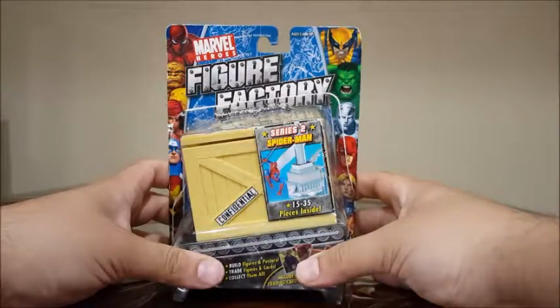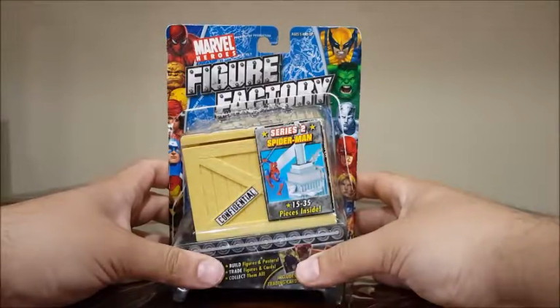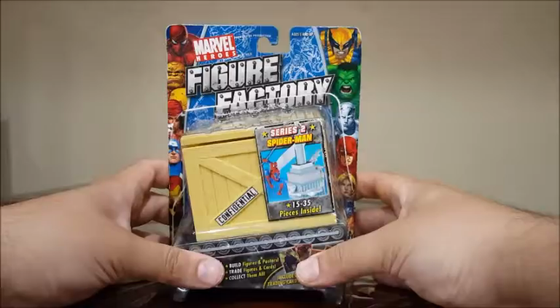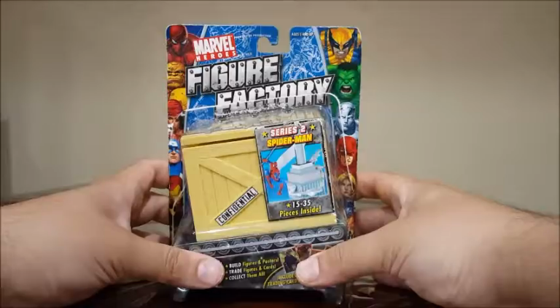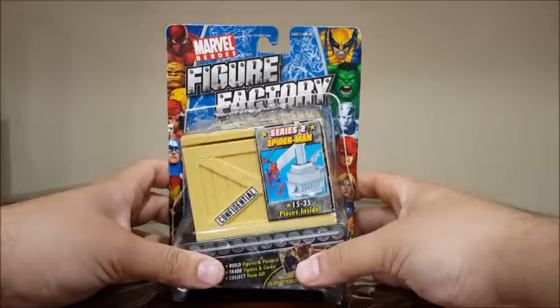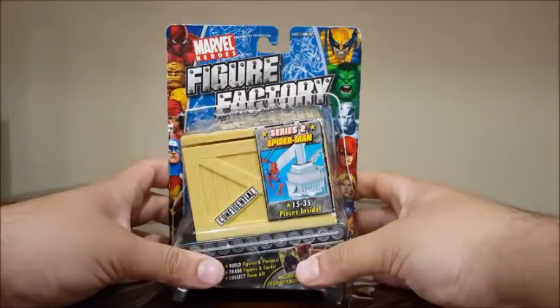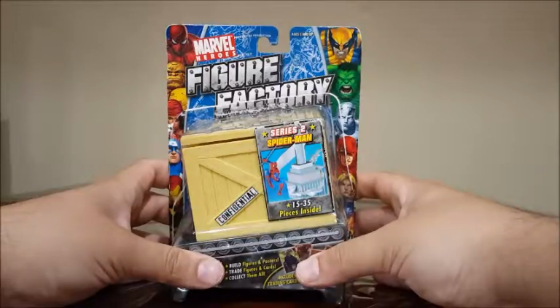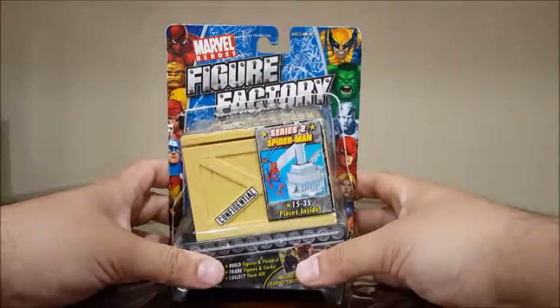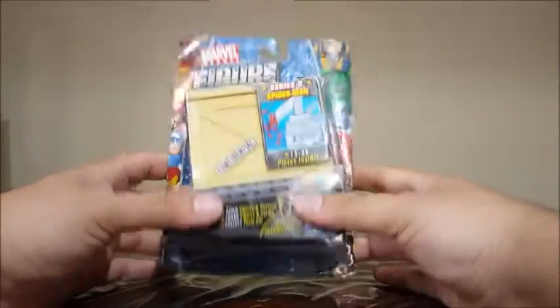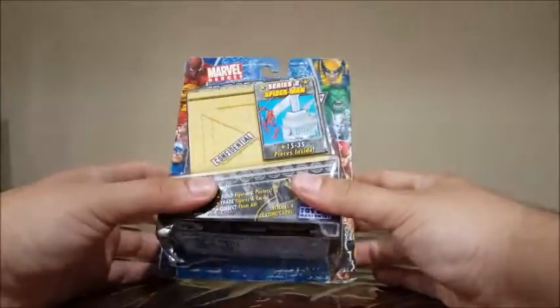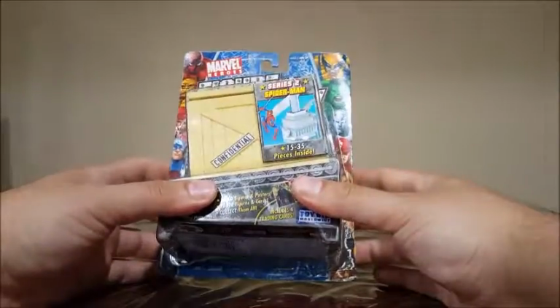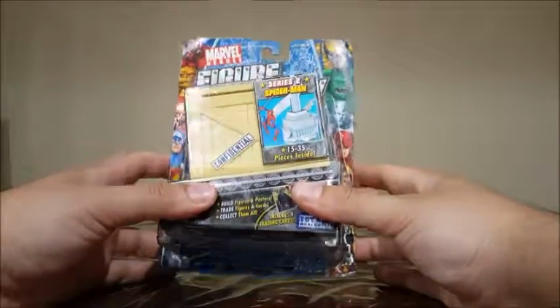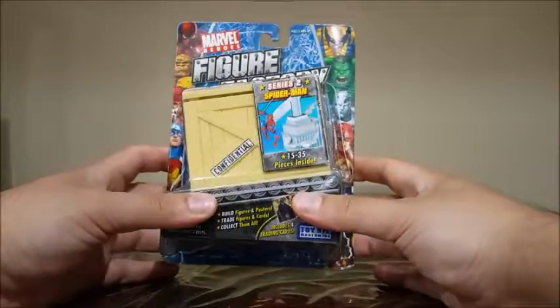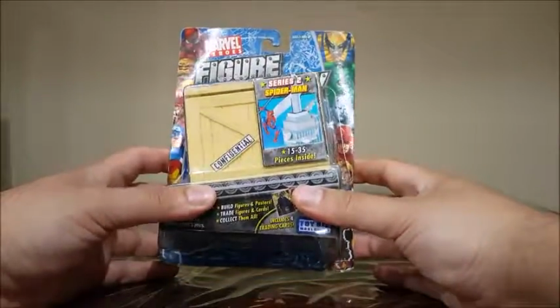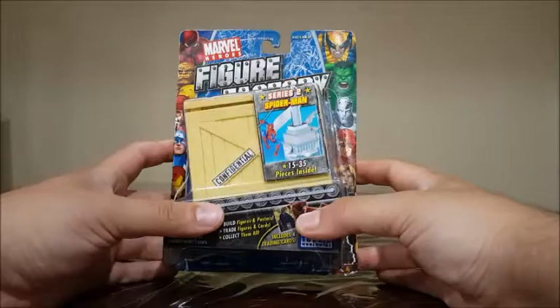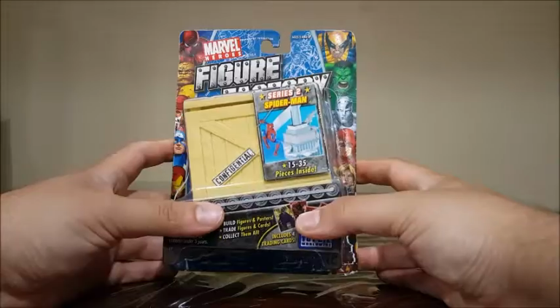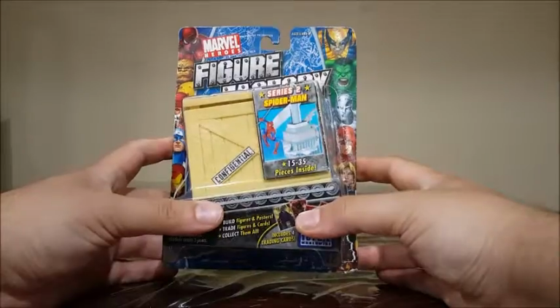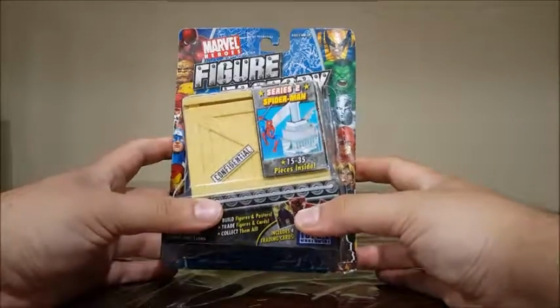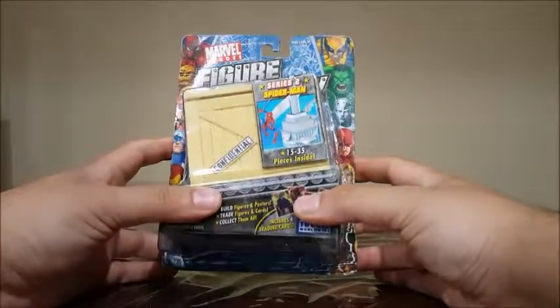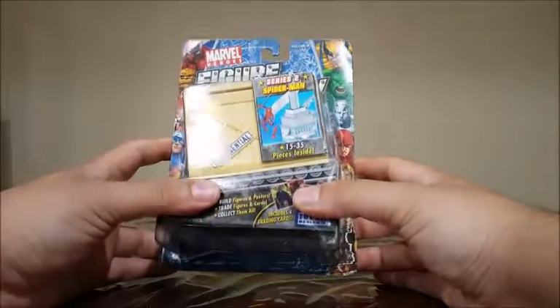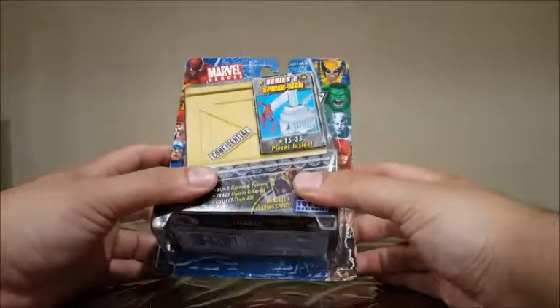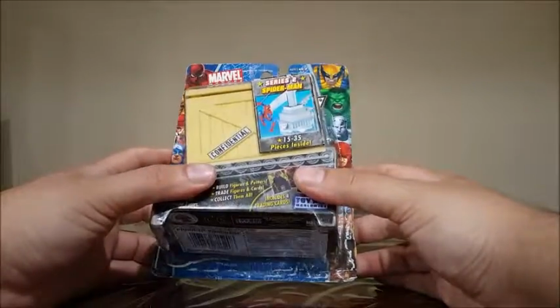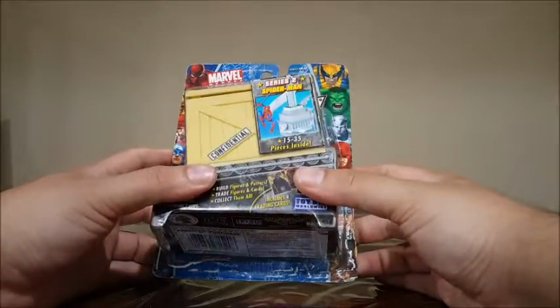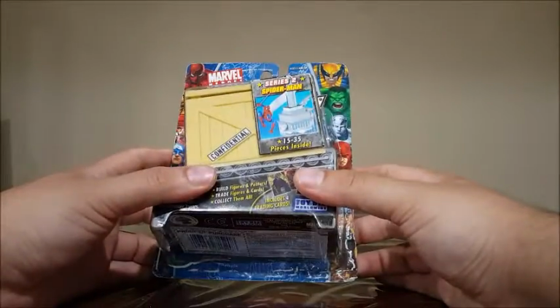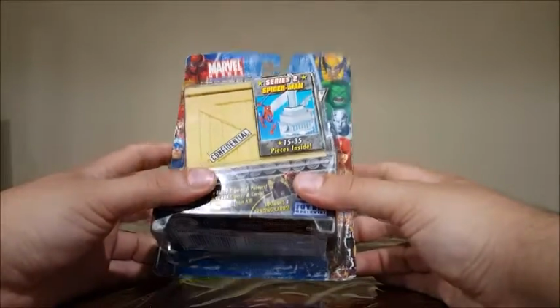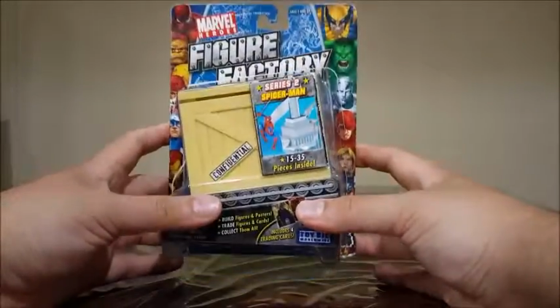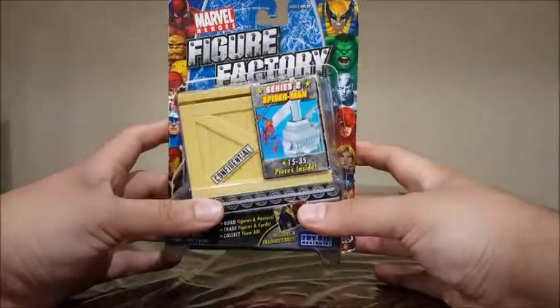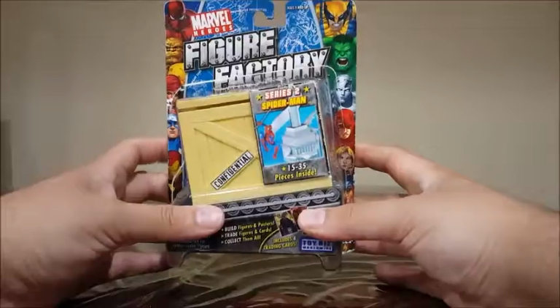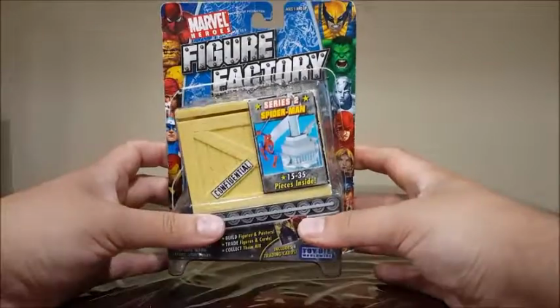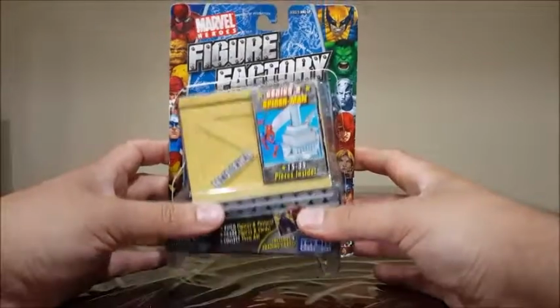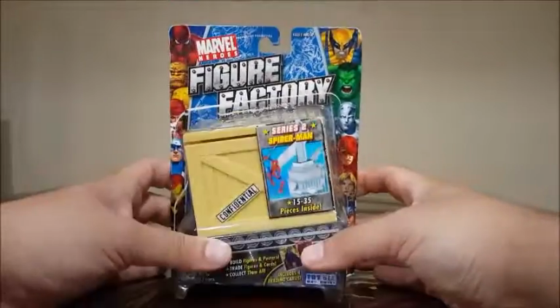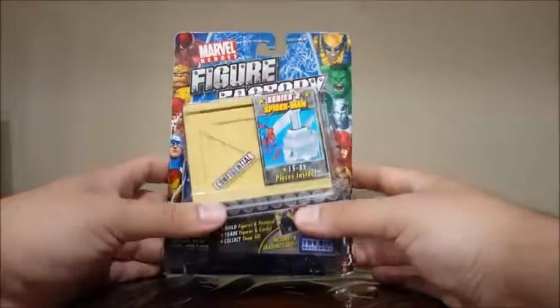I guess you could say this one's an unboxing slash build. This is a buildable figure. These figures were available in 2004-2005.